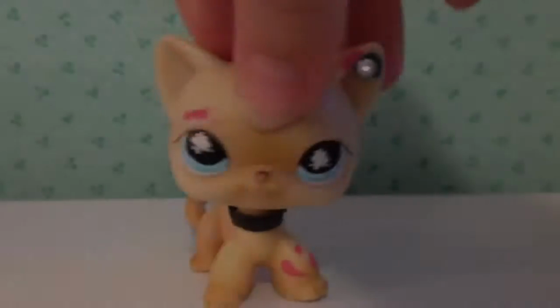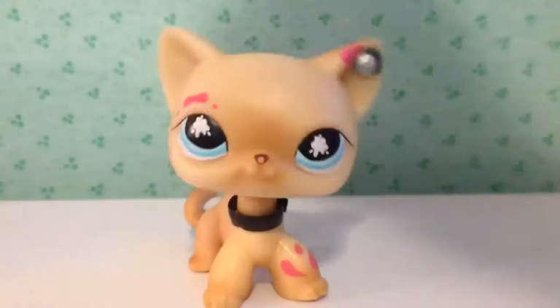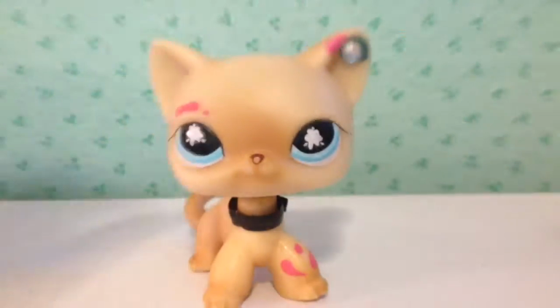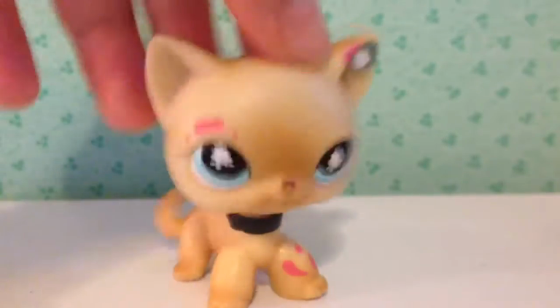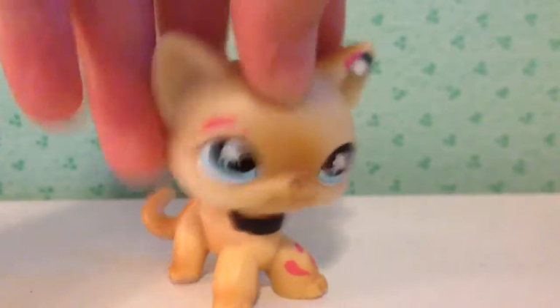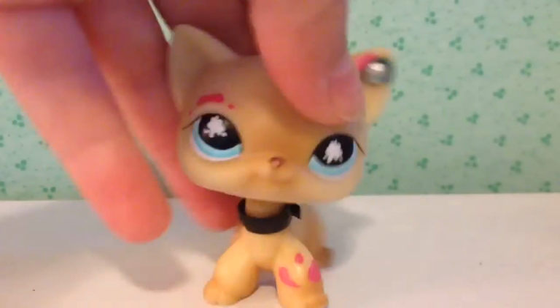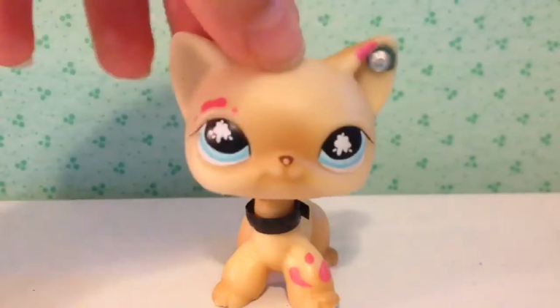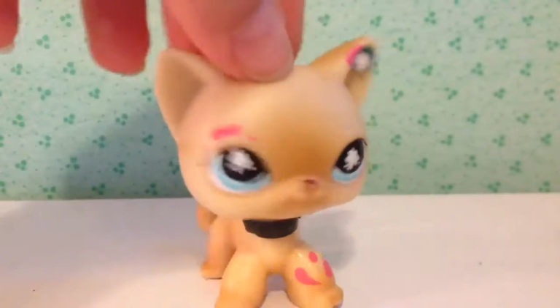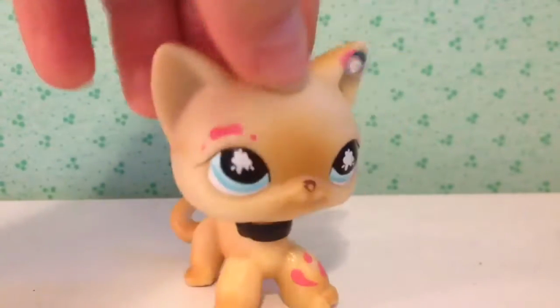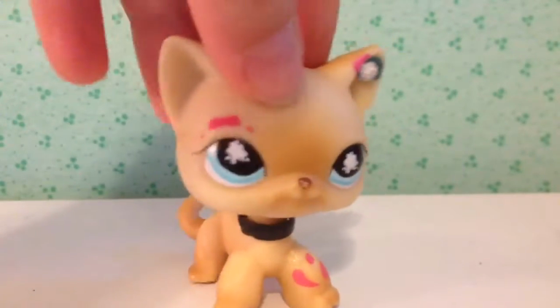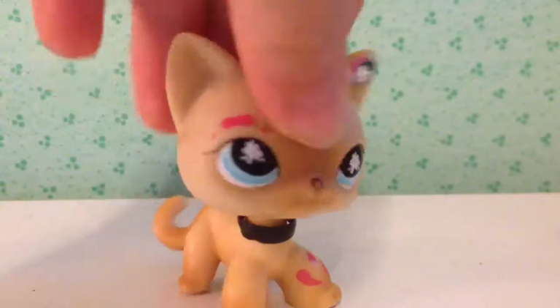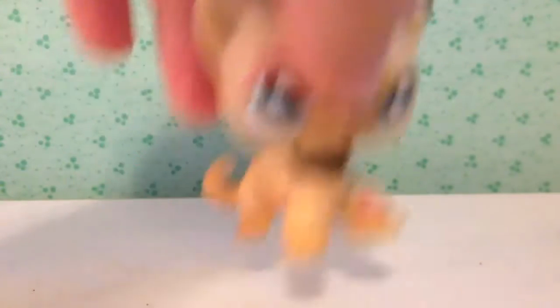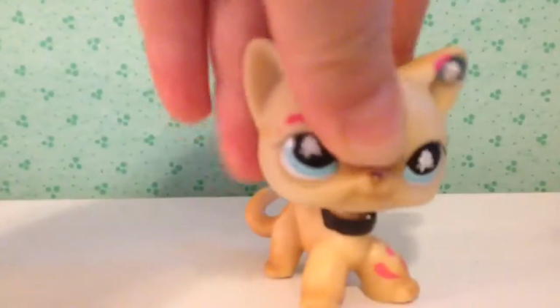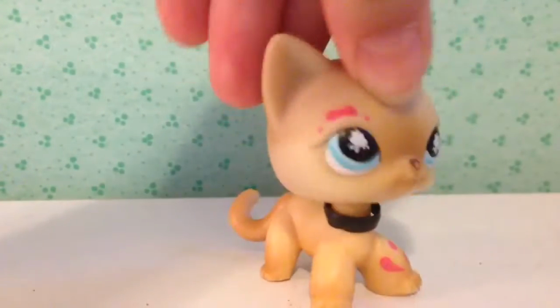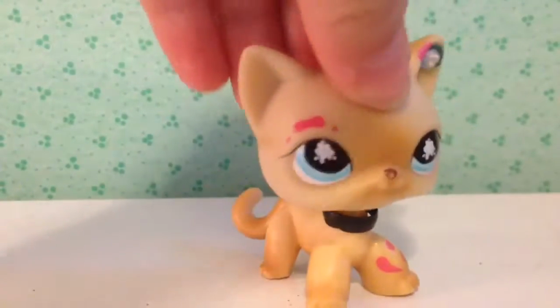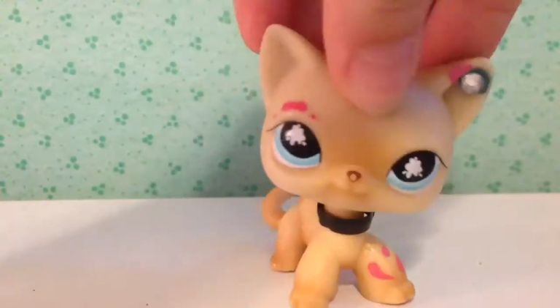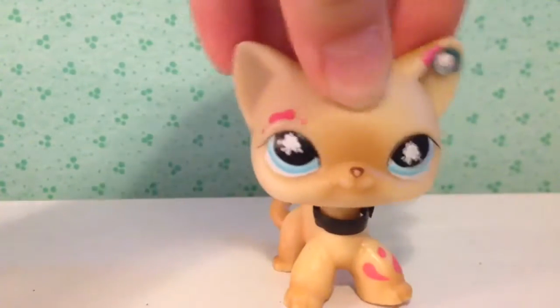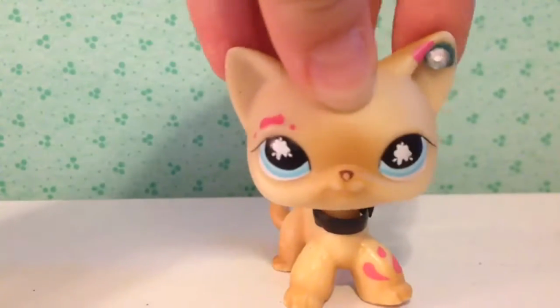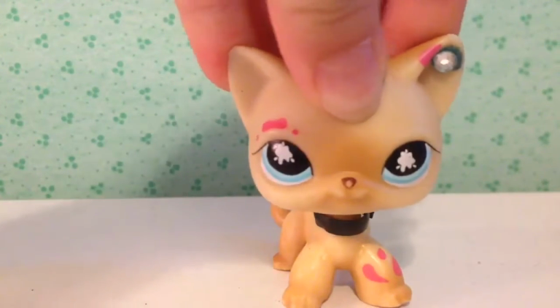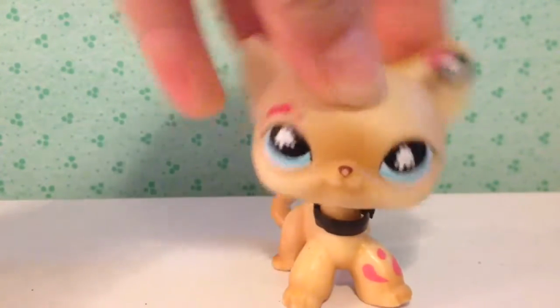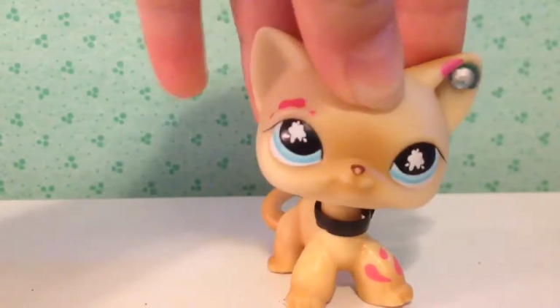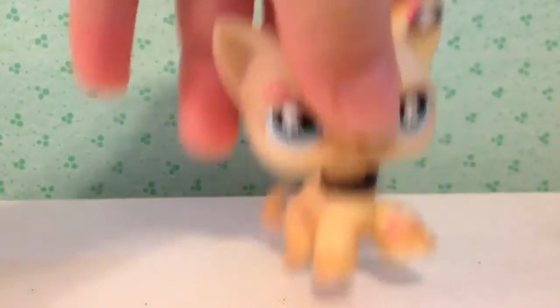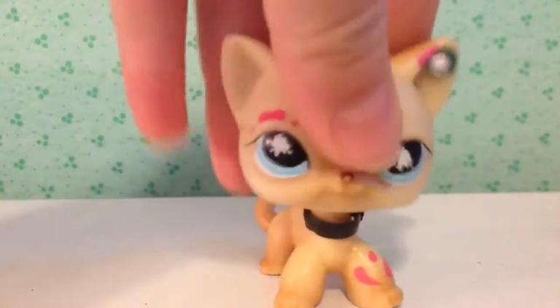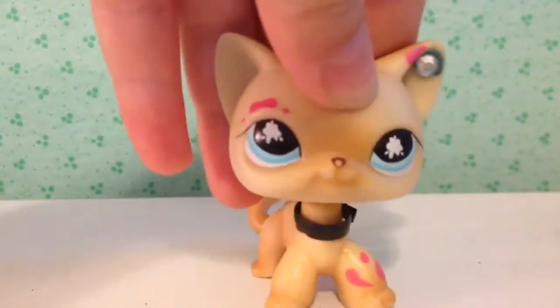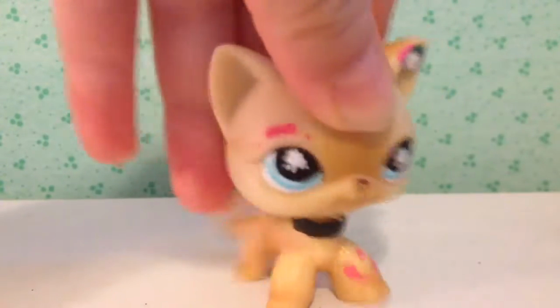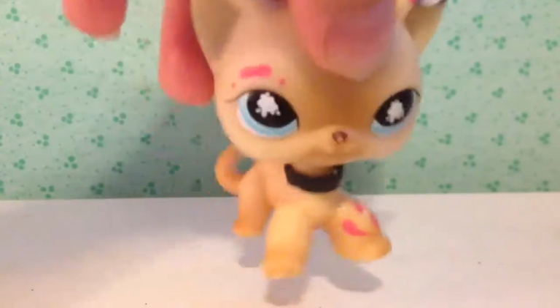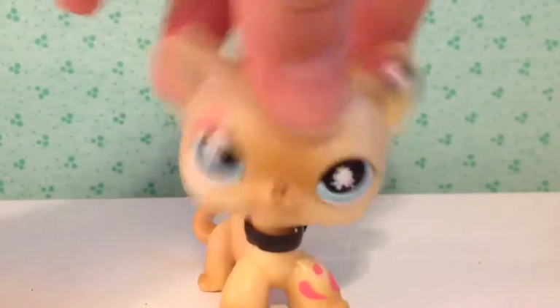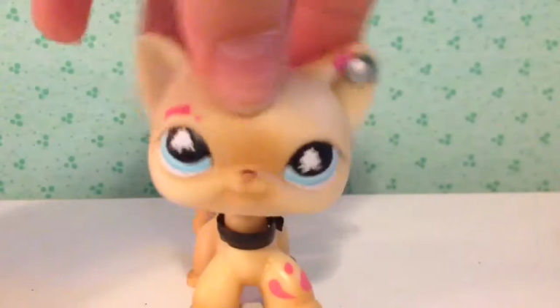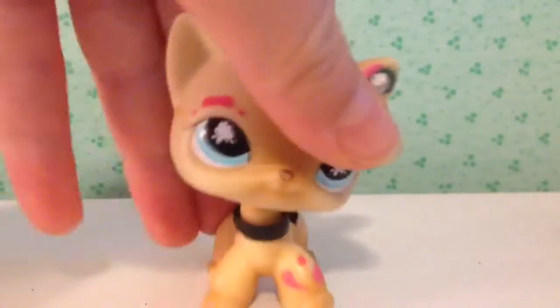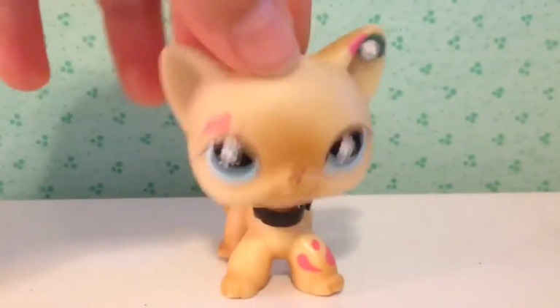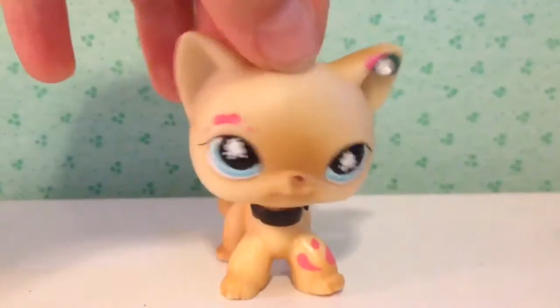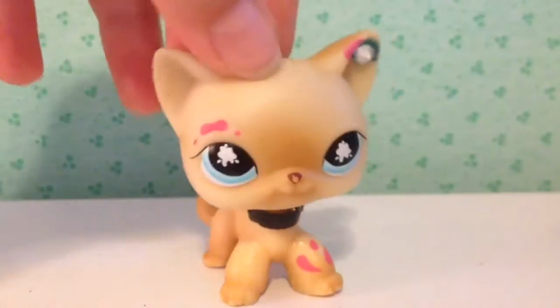Hey guys, so today I'm going to be showing my new LPS and I have one more announcement that I will not be announcing right now — it will be at the very end of the video. So let's get on with this. We're going to be starting with the new pets and then moving on to the old pets.